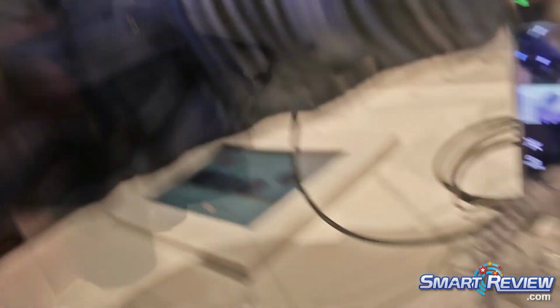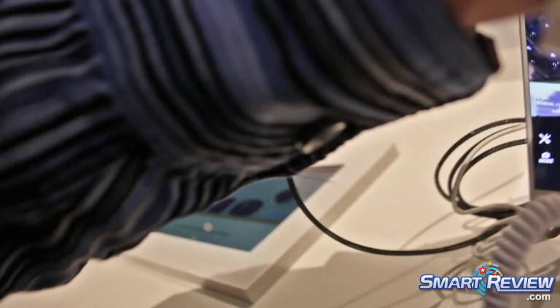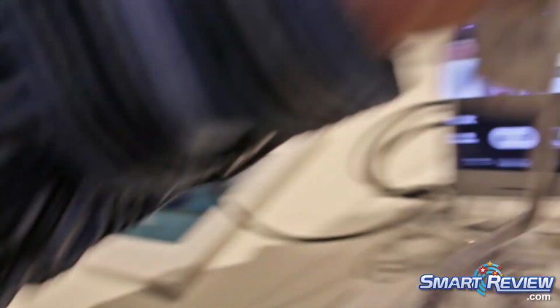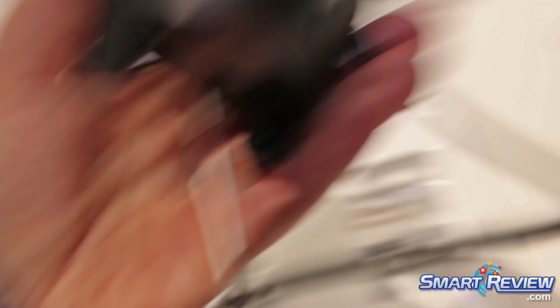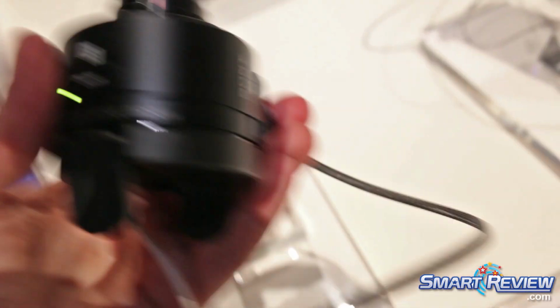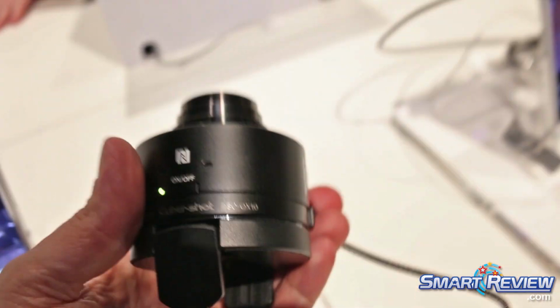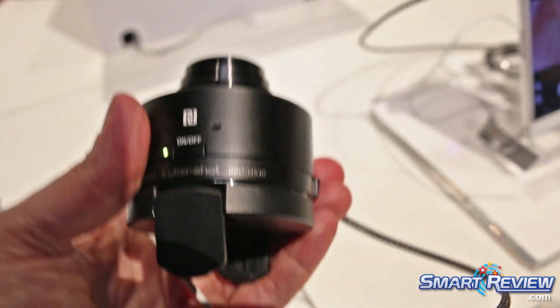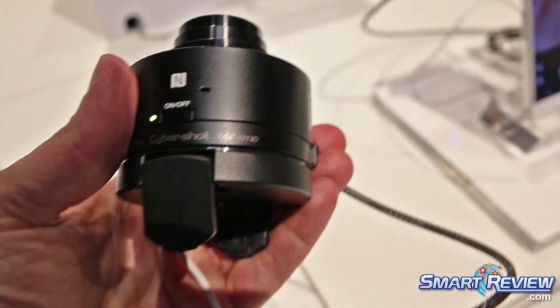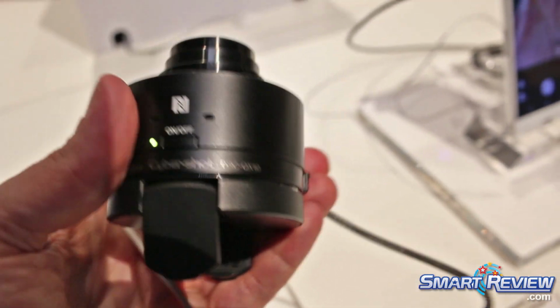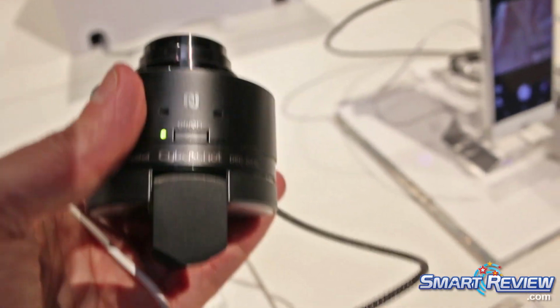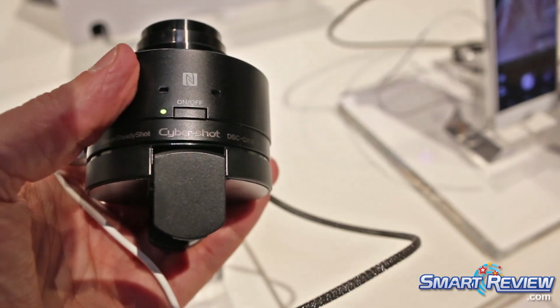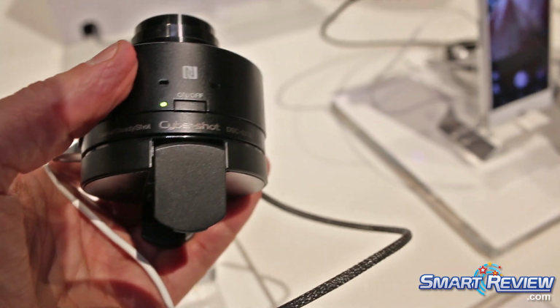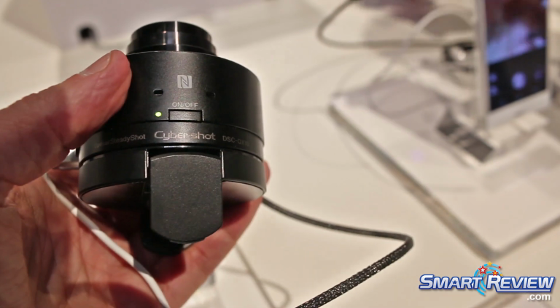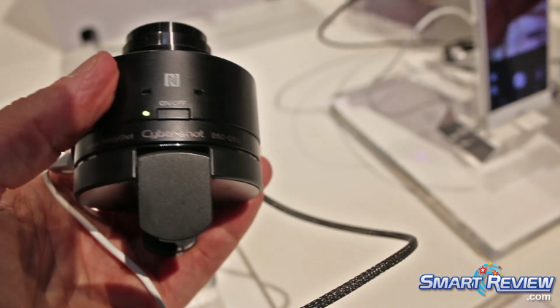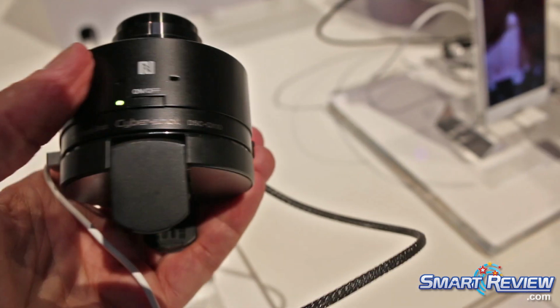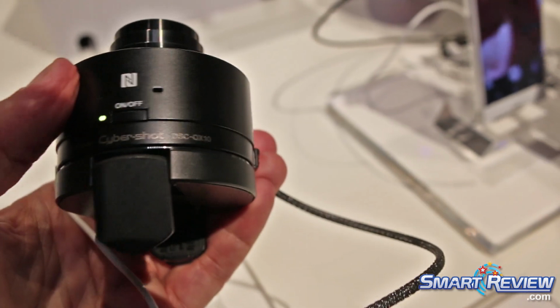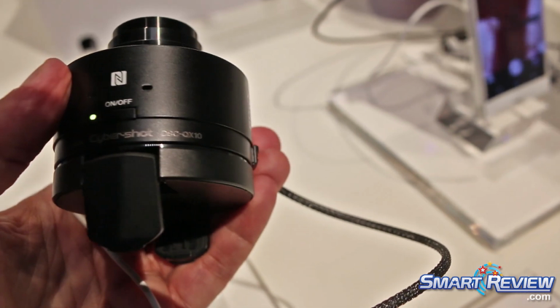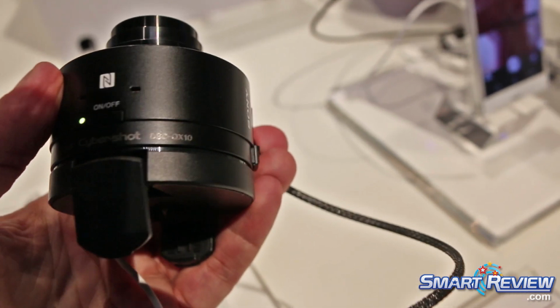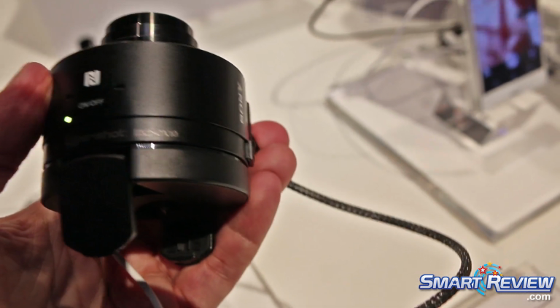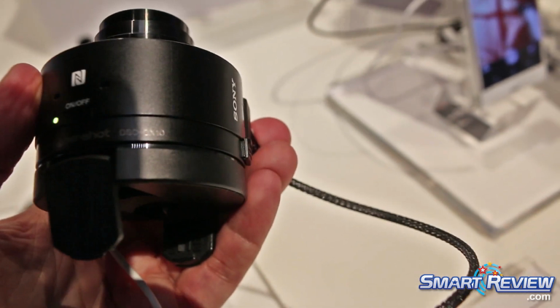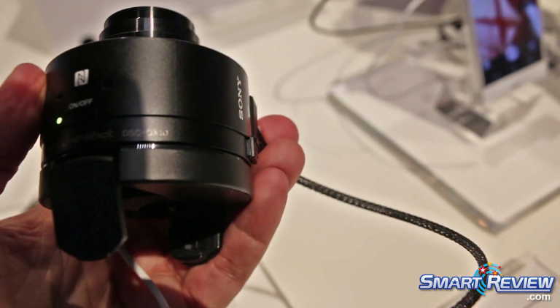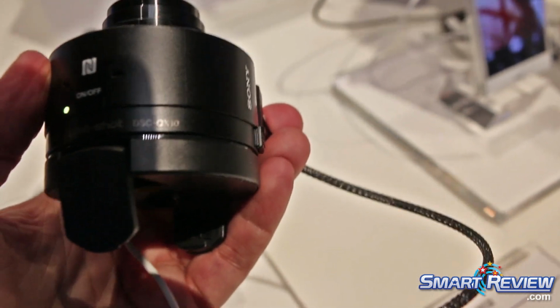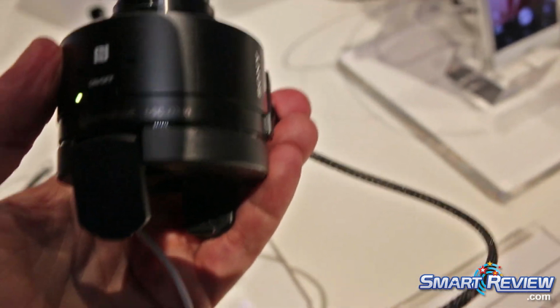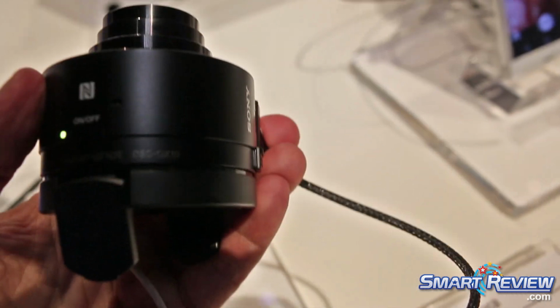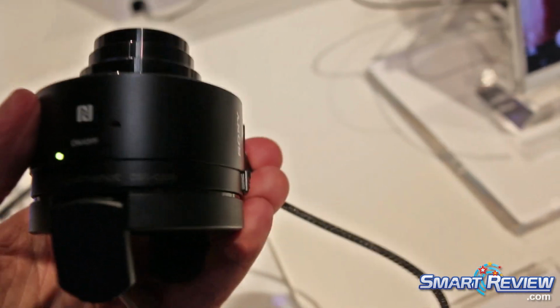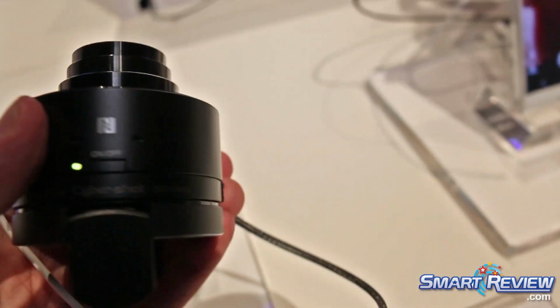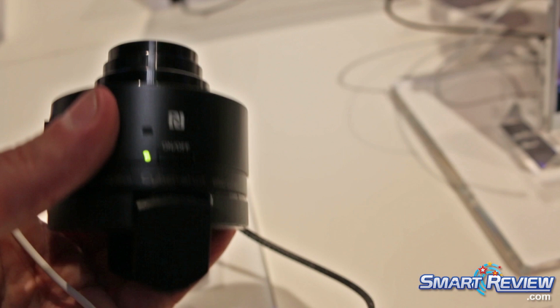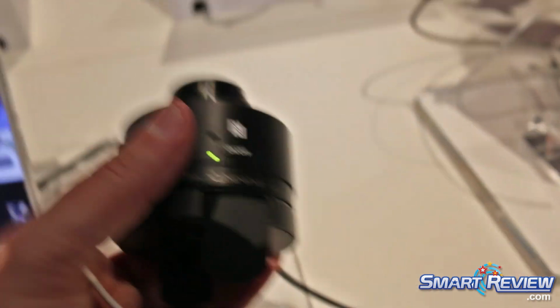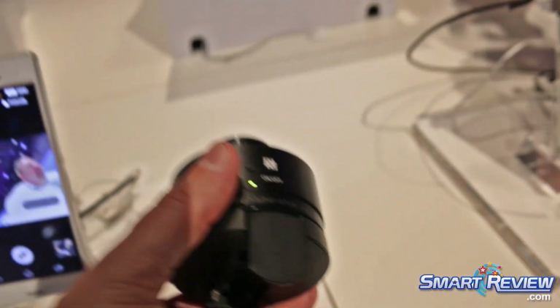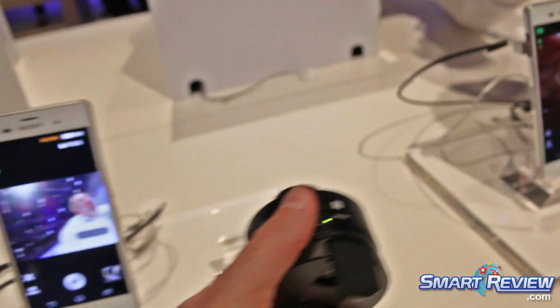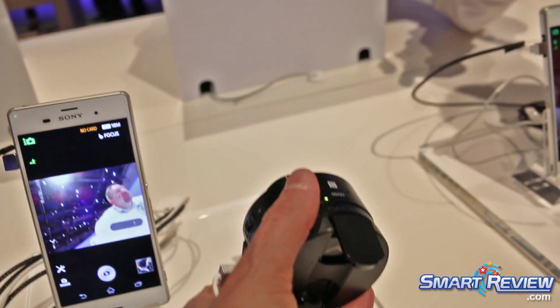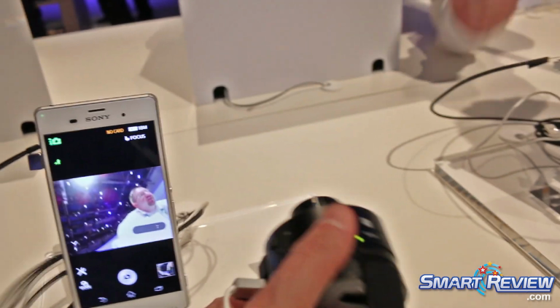Does it connect to the phone wirelessly? Yes, it creates a Wi-Fi direct connection from the camera to the phone.